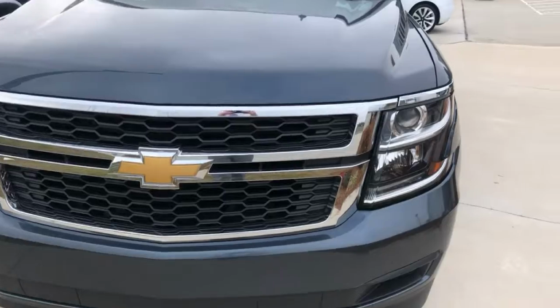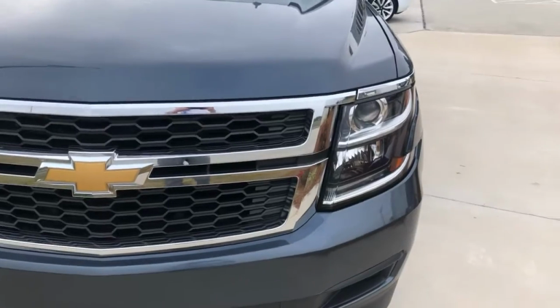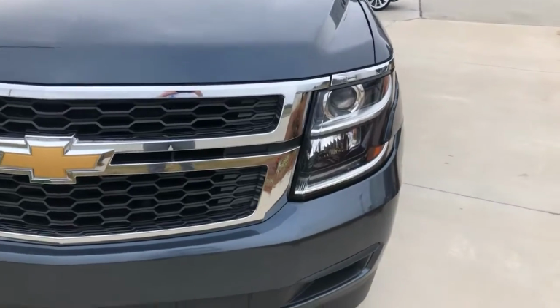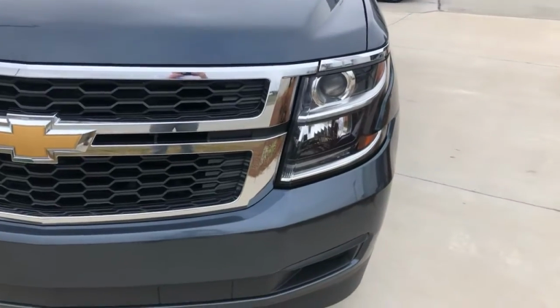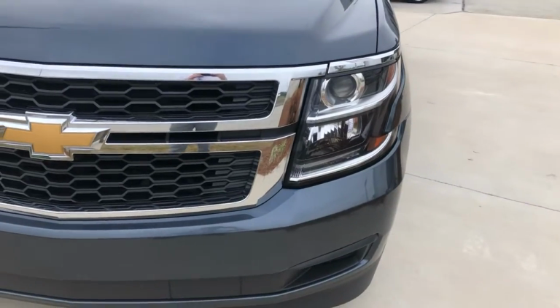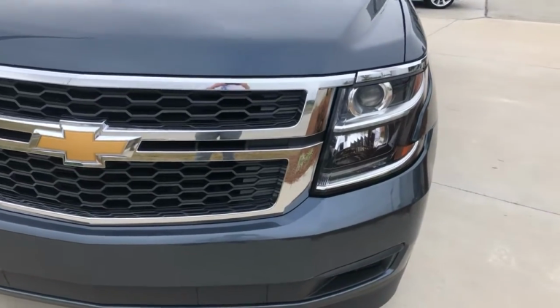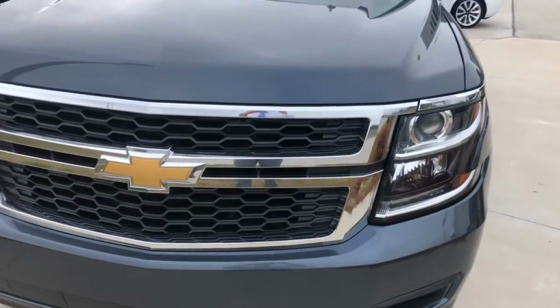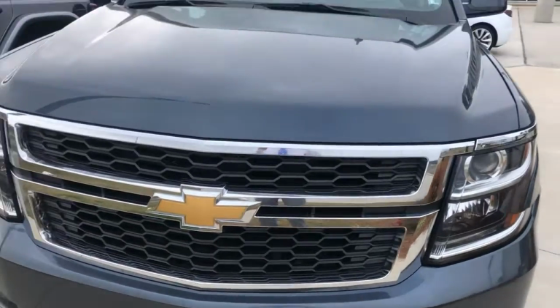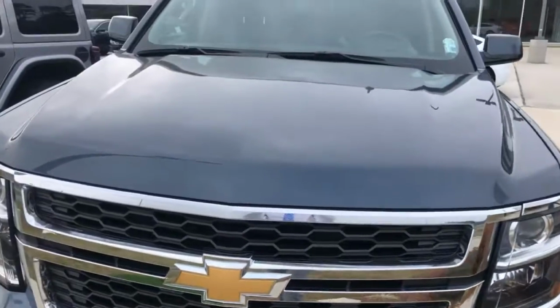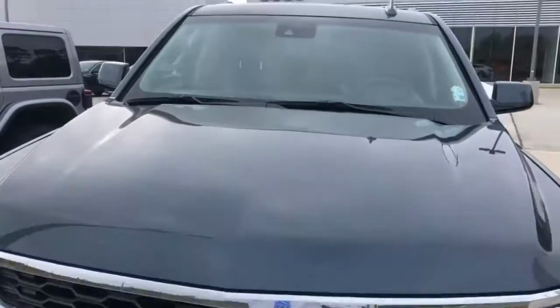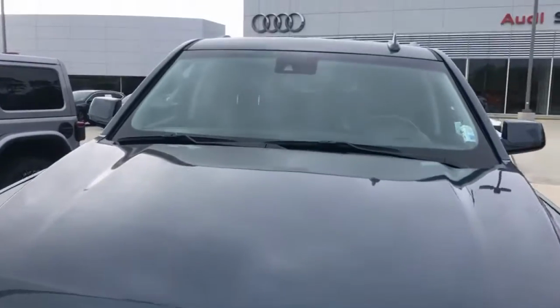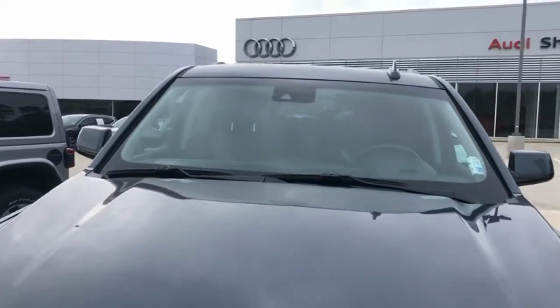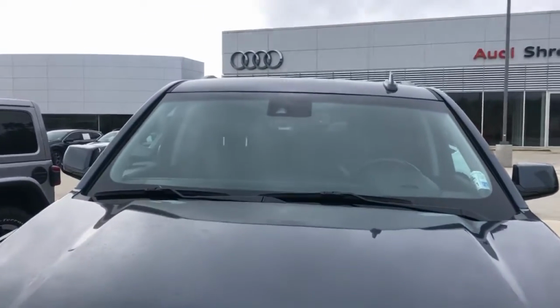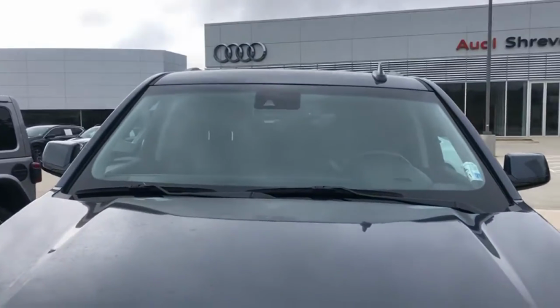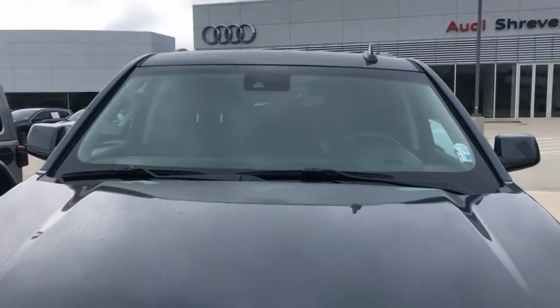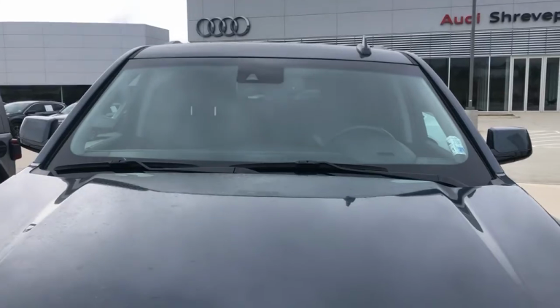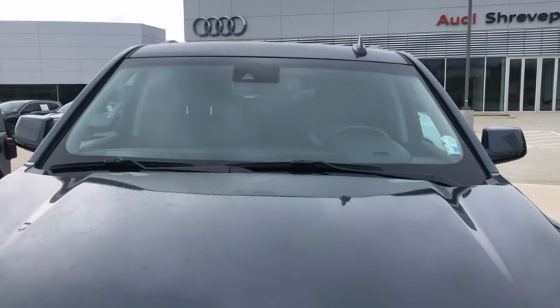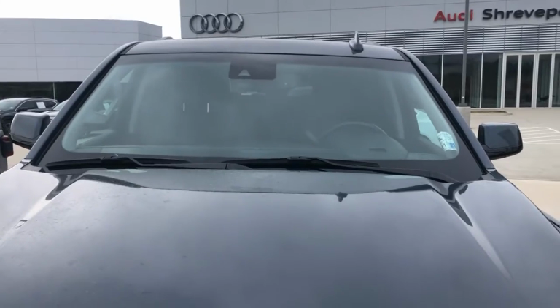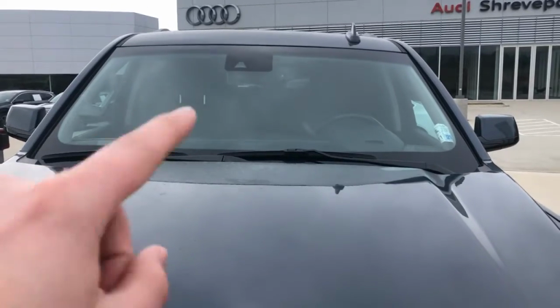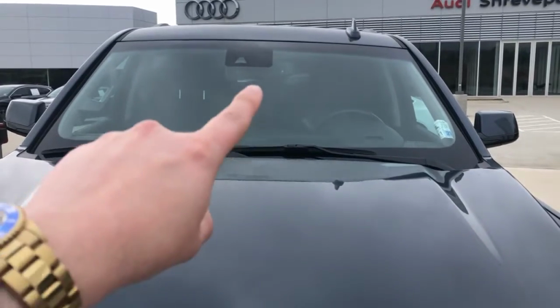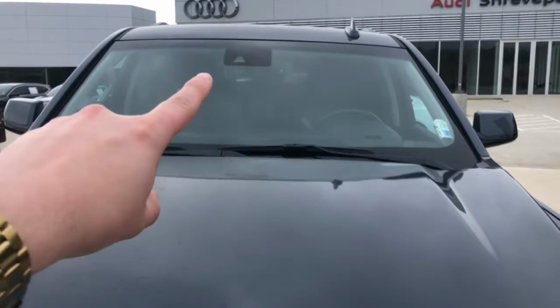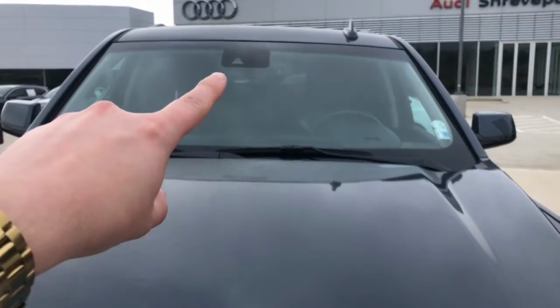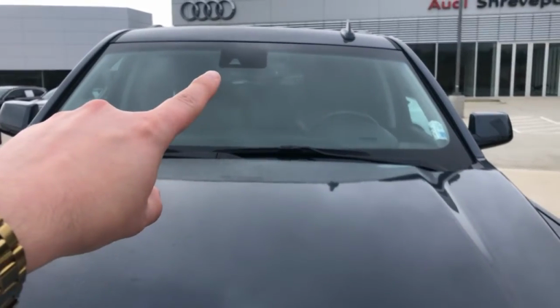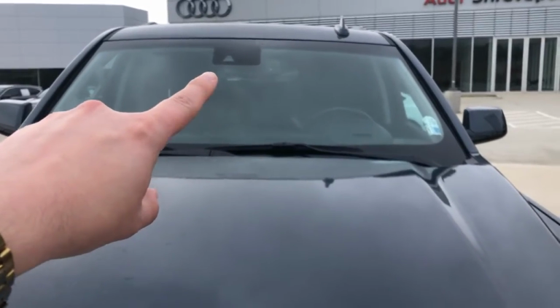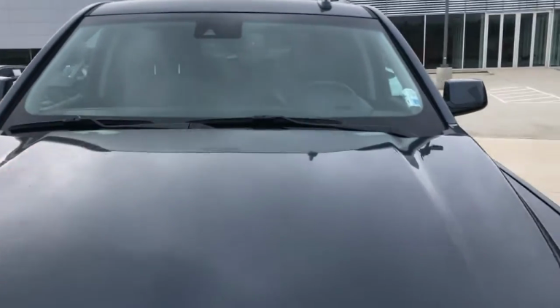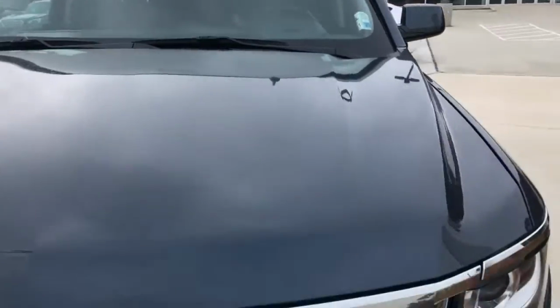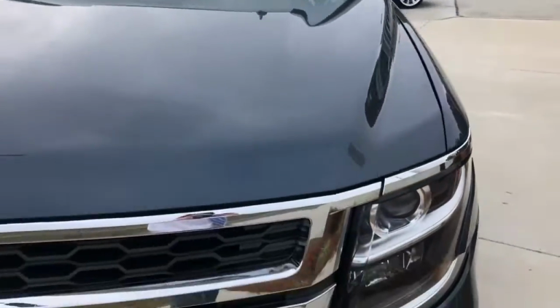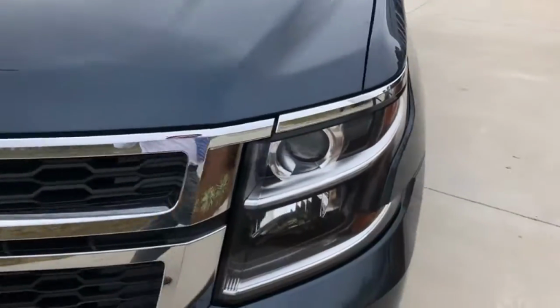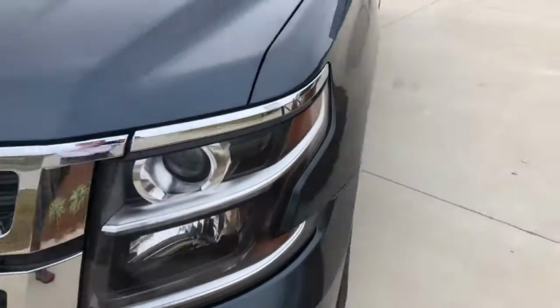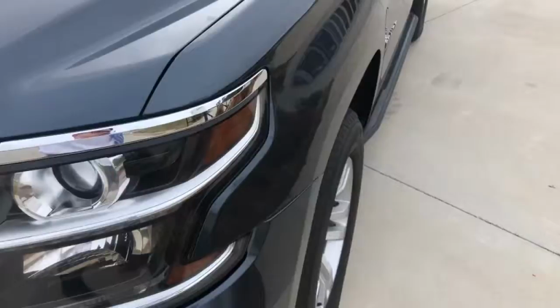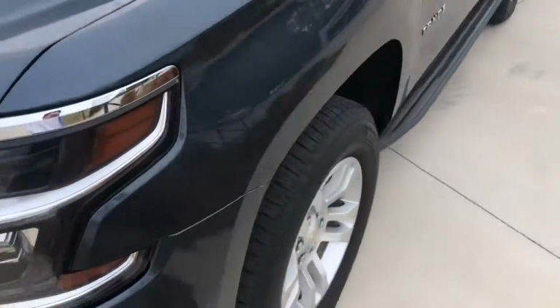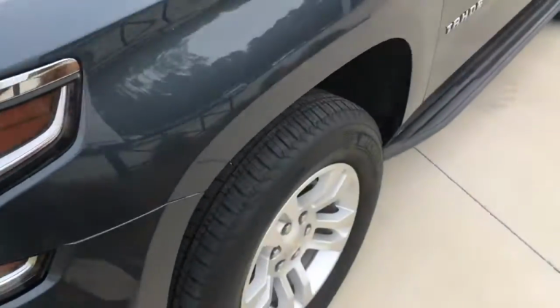We've got LED headlights with bi-xenon projector beams. Some safety features include a backup camera and lane departure warning. Now making our way to the interior.